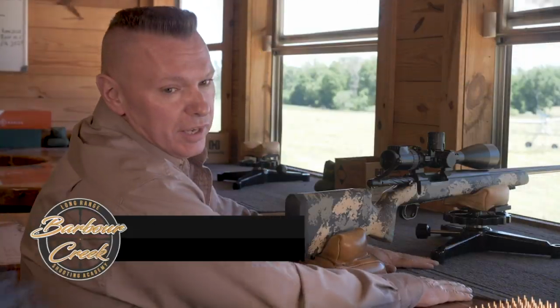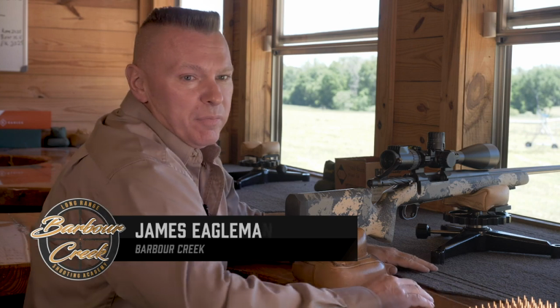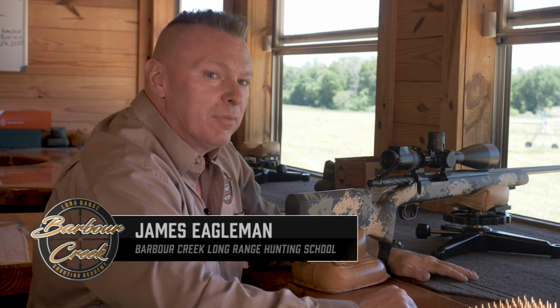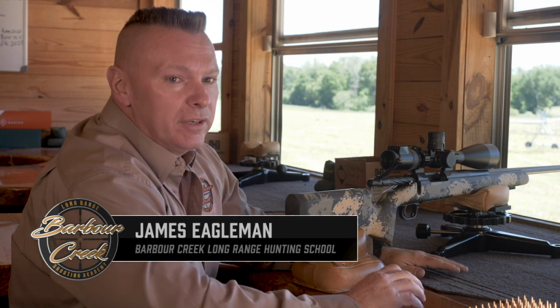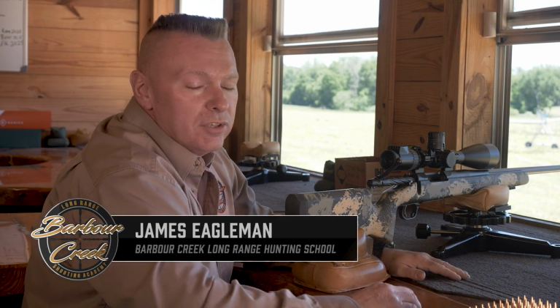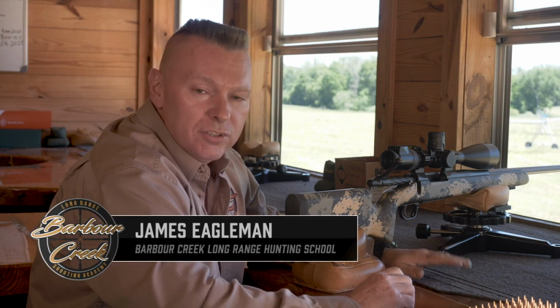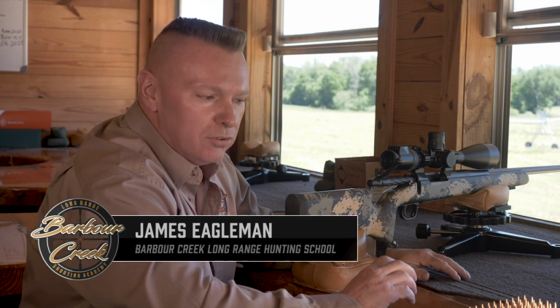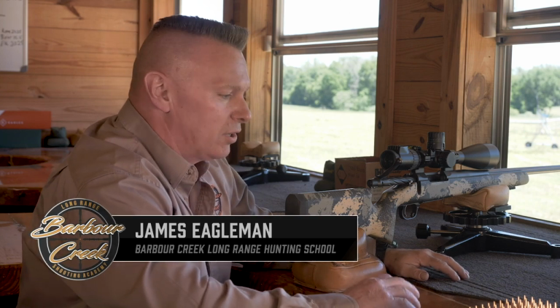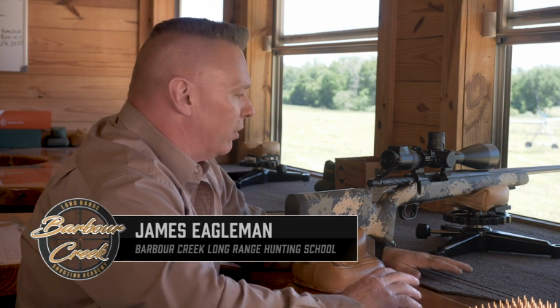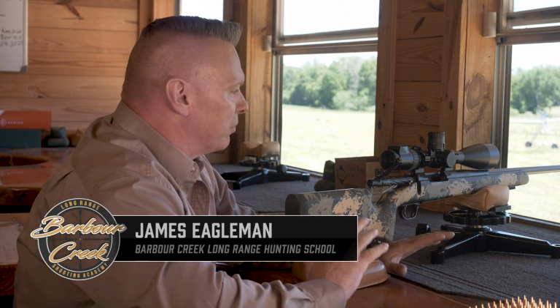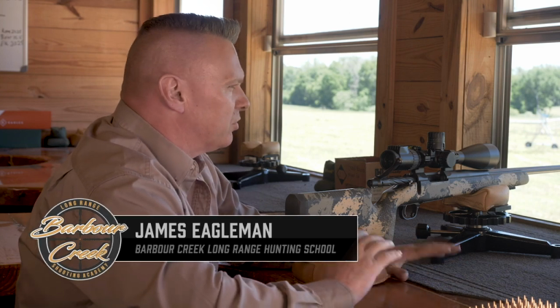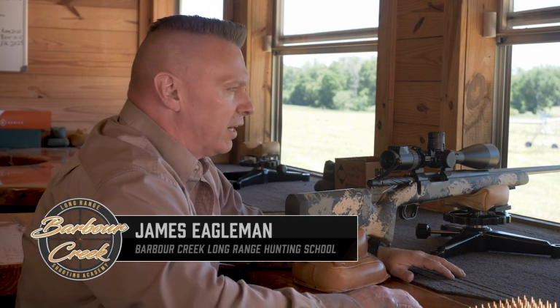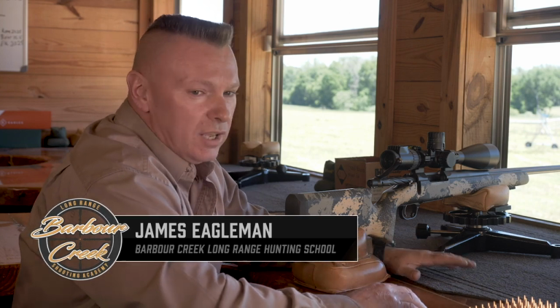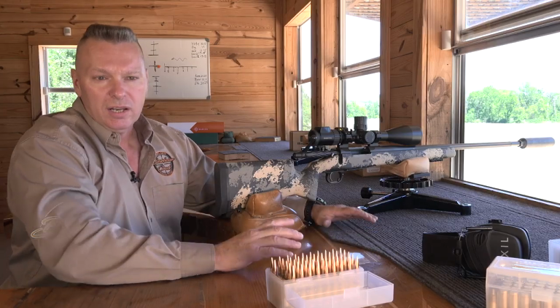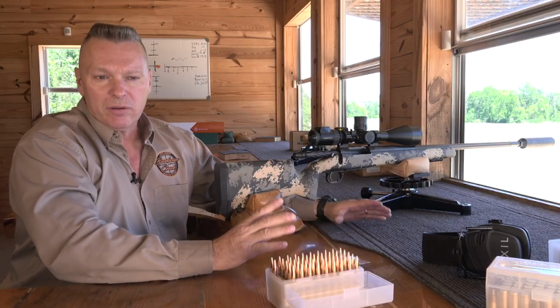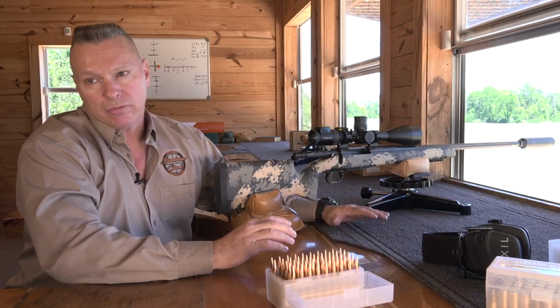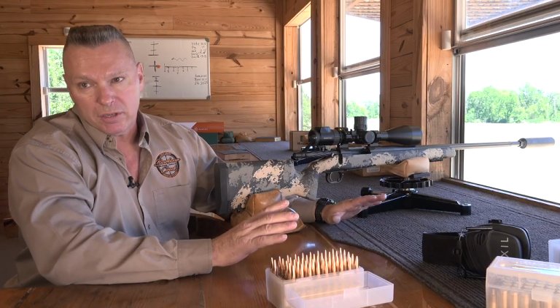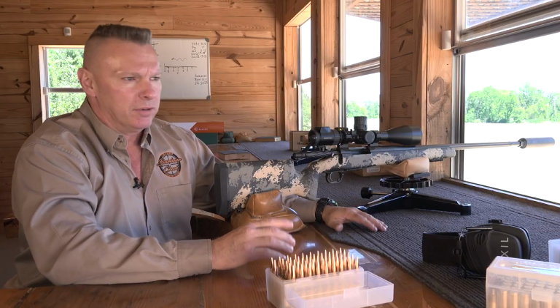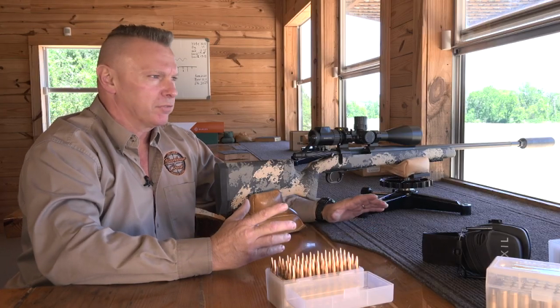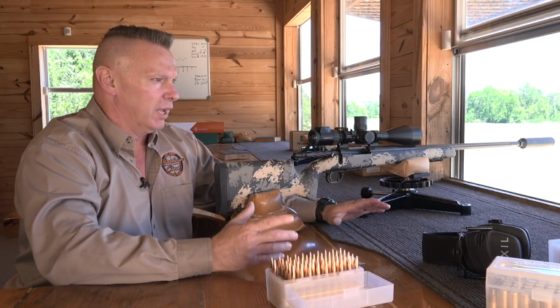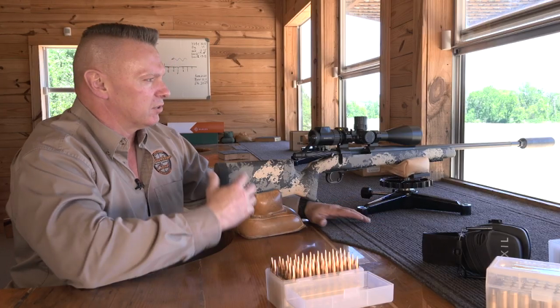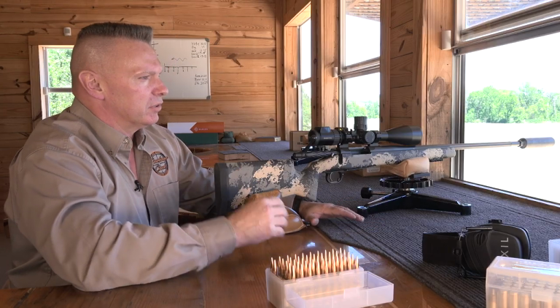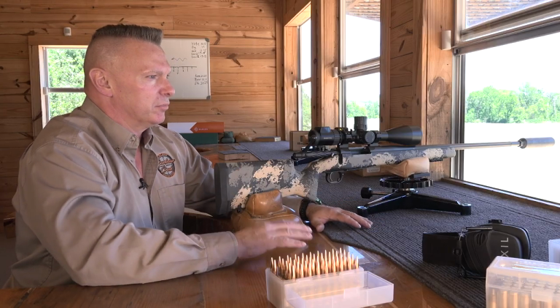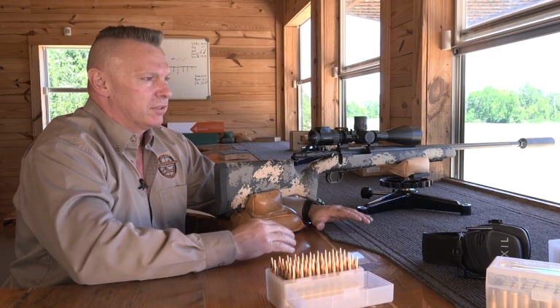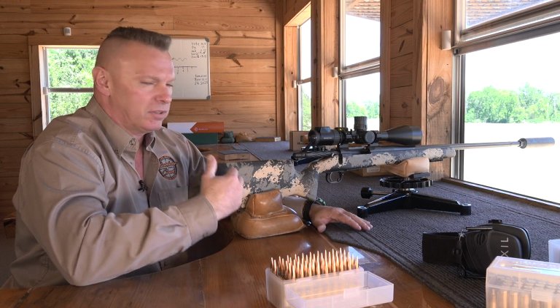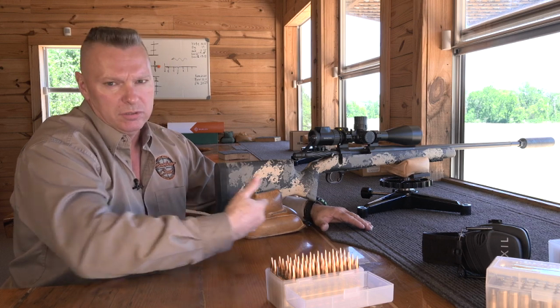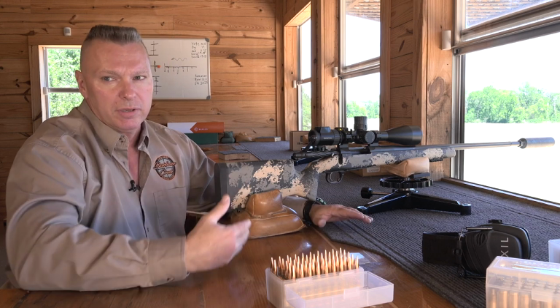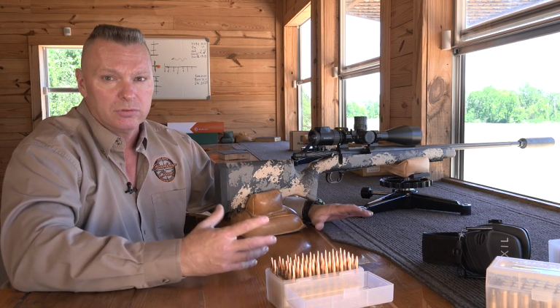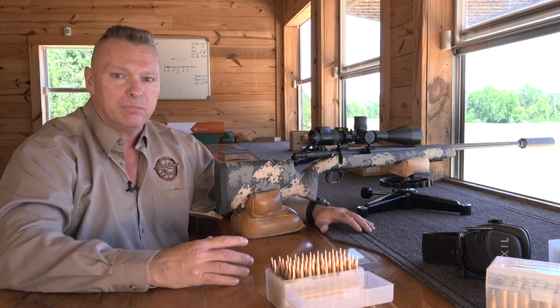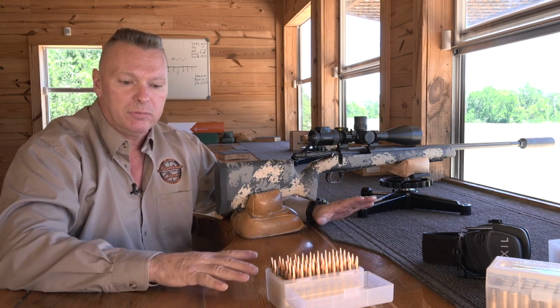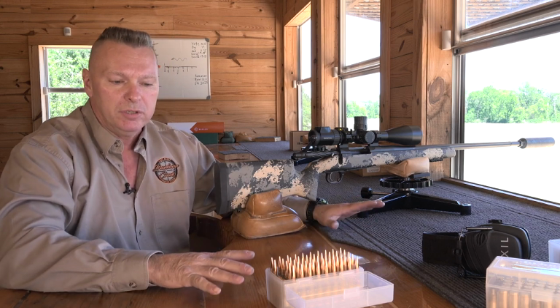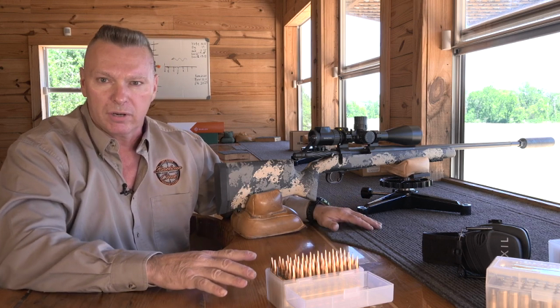Hey, James back from Barber Creek Long Range Hunting and Shooting School. We're going to talk about proper bench shooting techniques. Now we don't hunt from a bench, but if we hunt from a blind this is going to be very similar. The other thing is everything we do on a bench should really have parity with what we do on the ground.